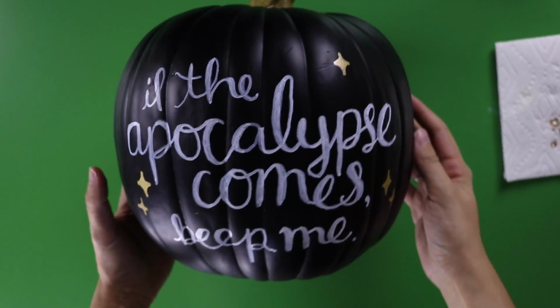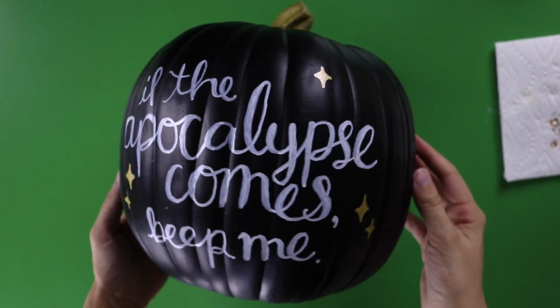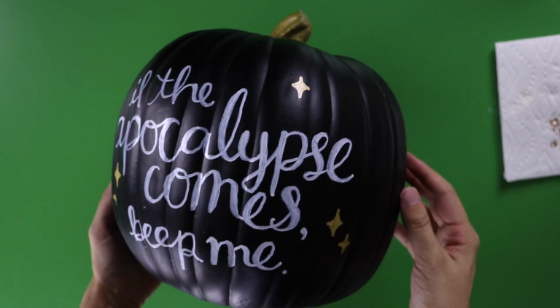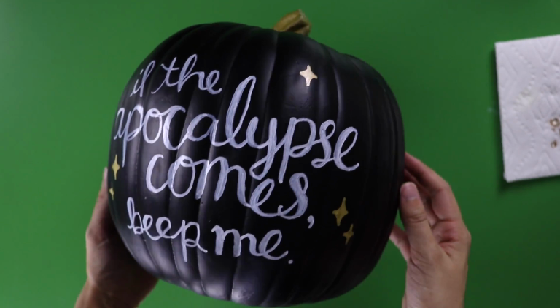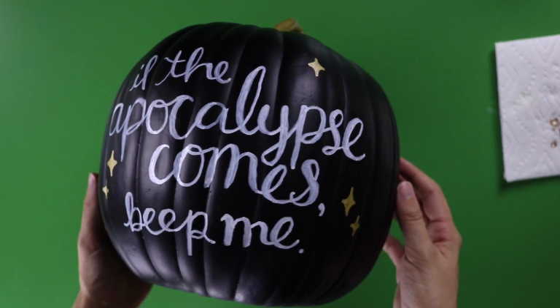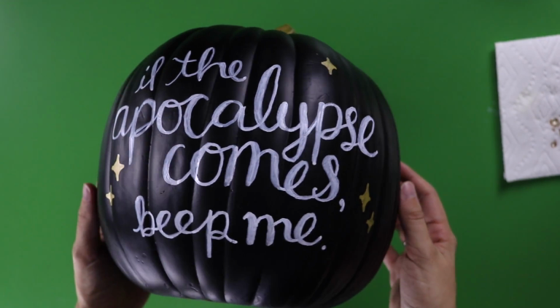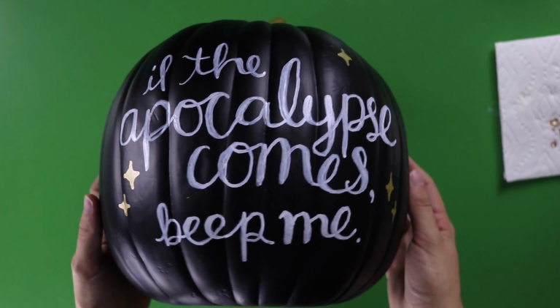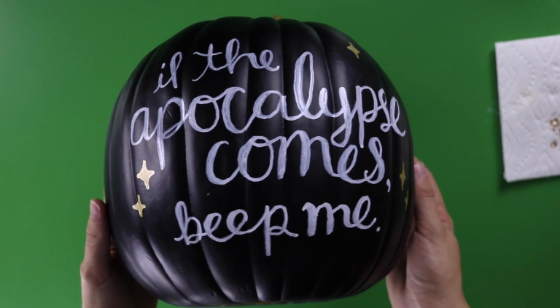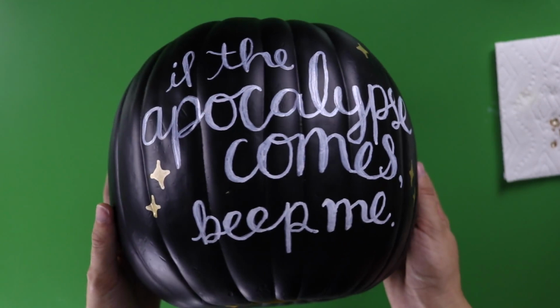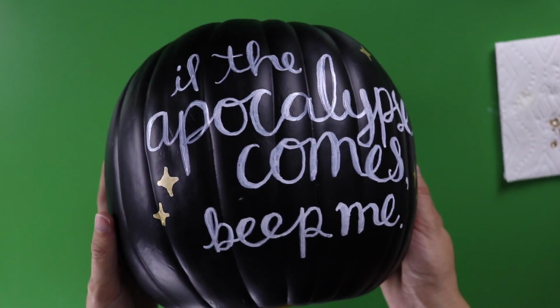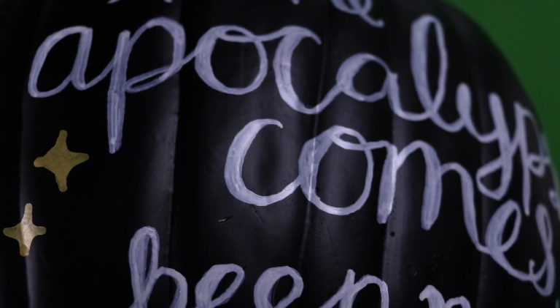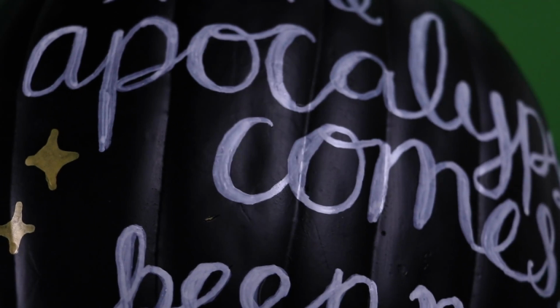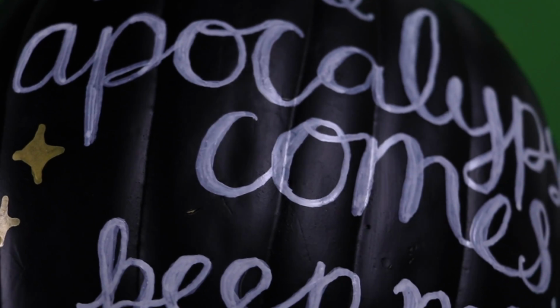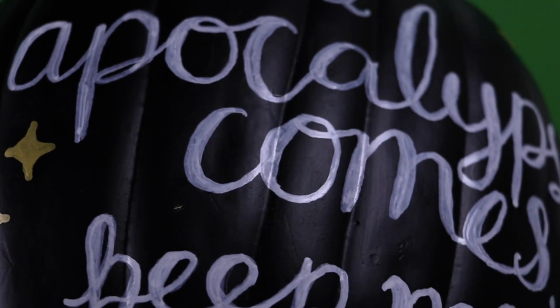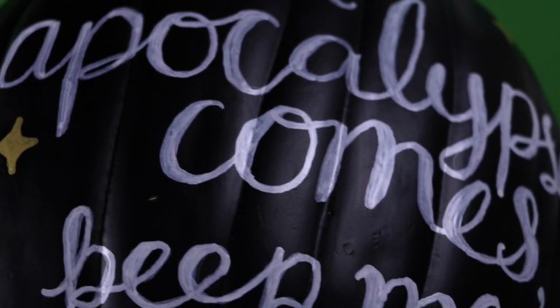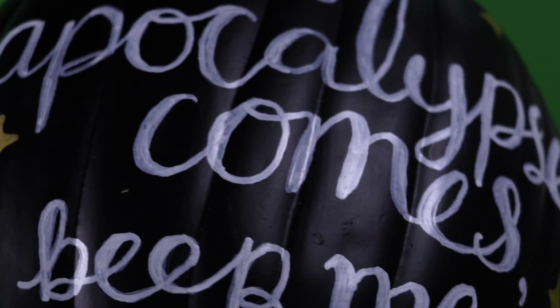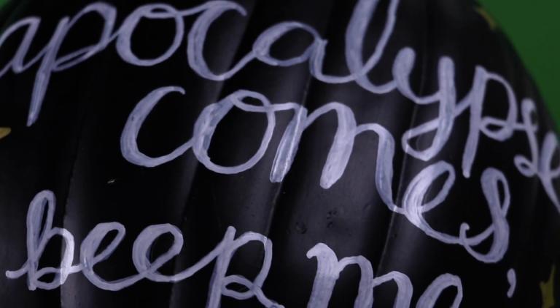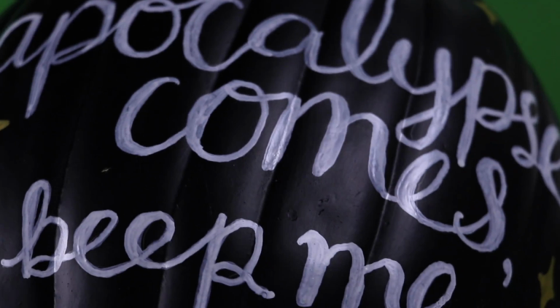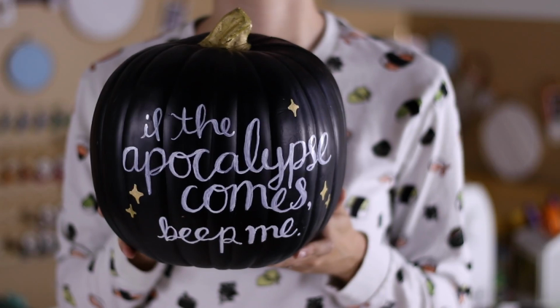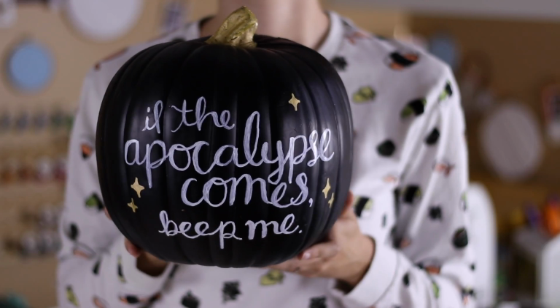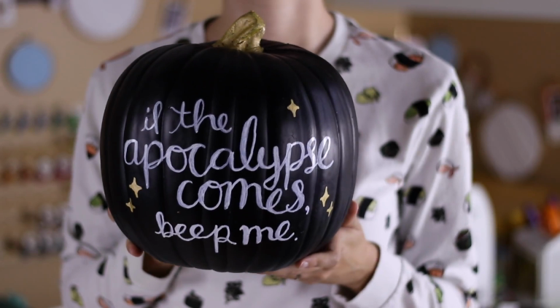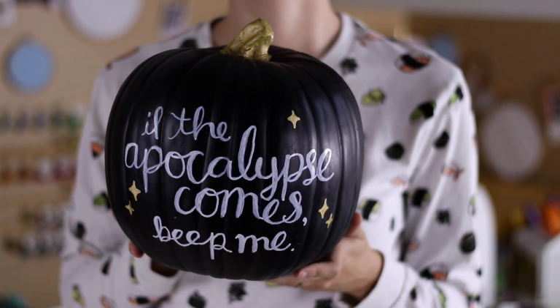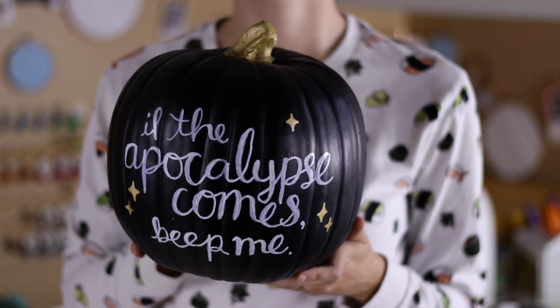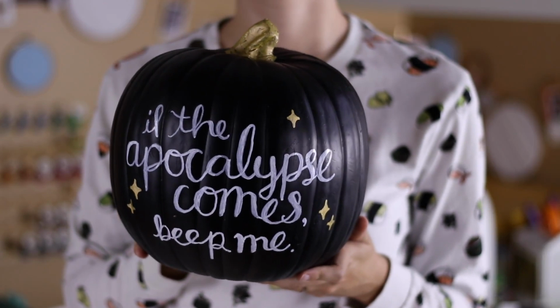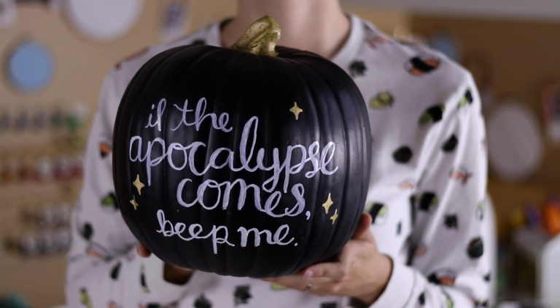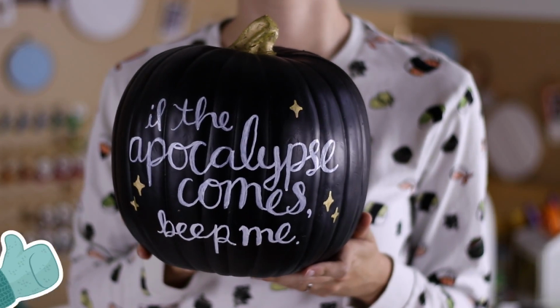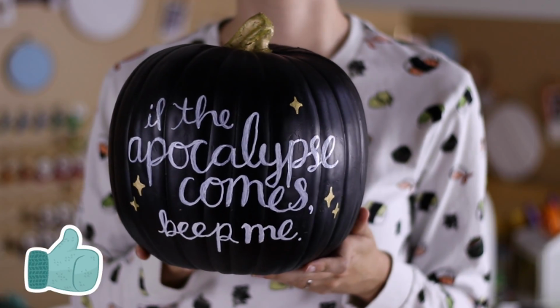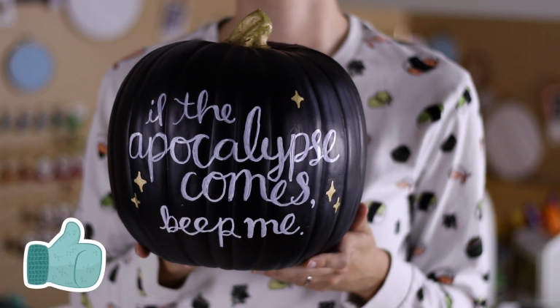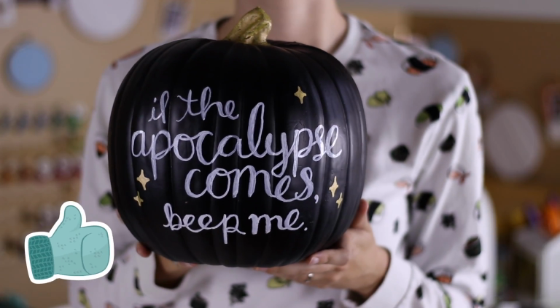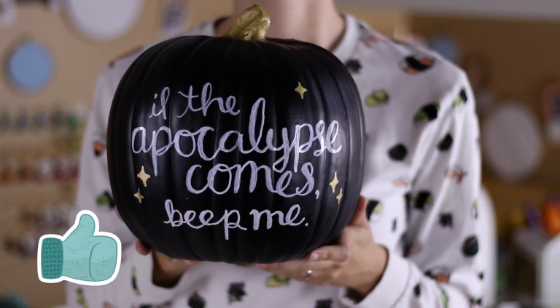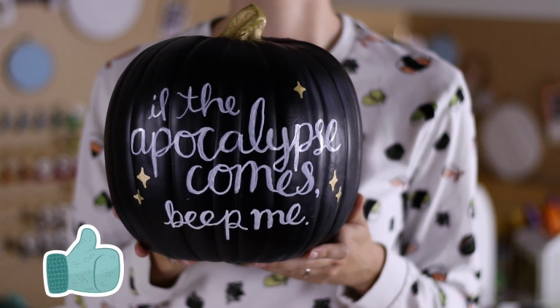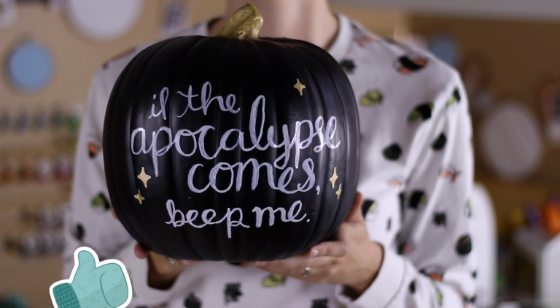And there you have it — a hand-lettered Buffy the Vampire Slayer quote on a pumpkin. If this helped you get into the Halloween mood, give this video a thumbs up!